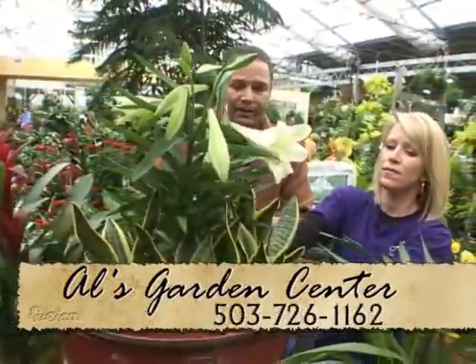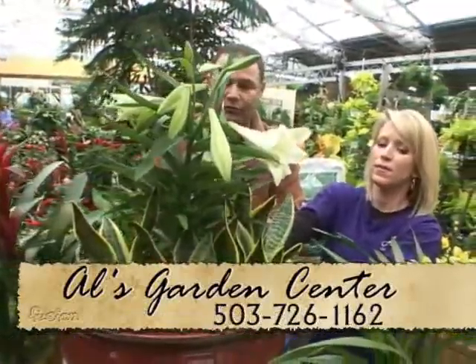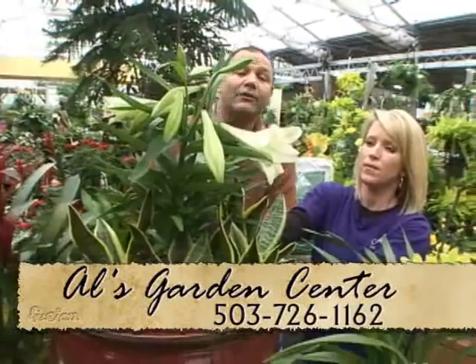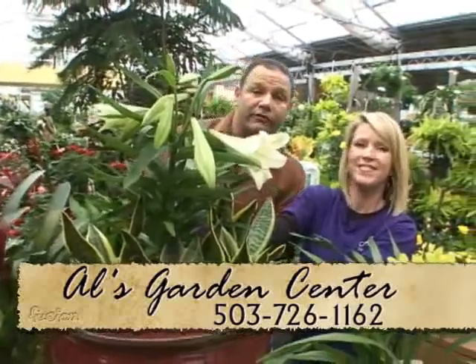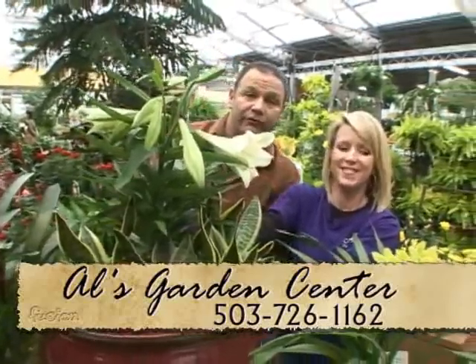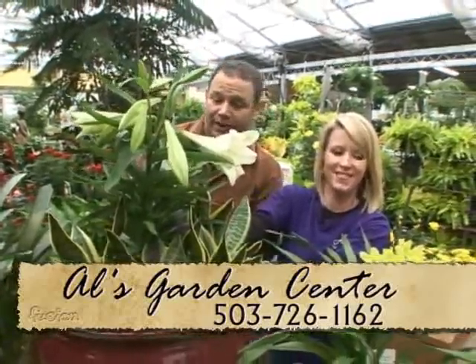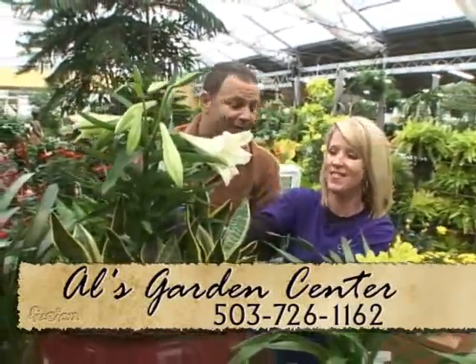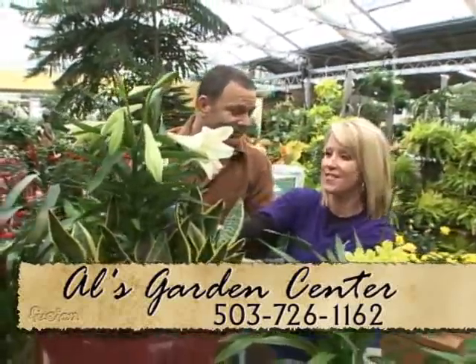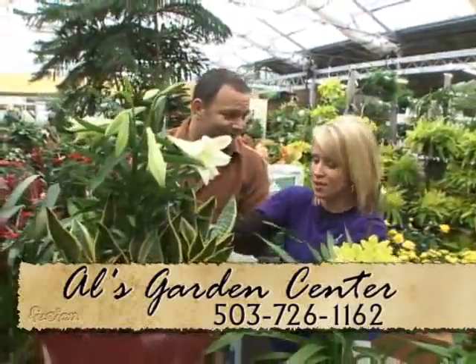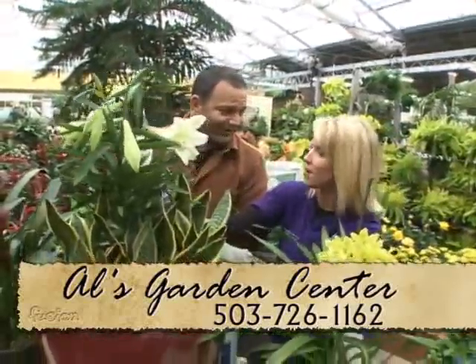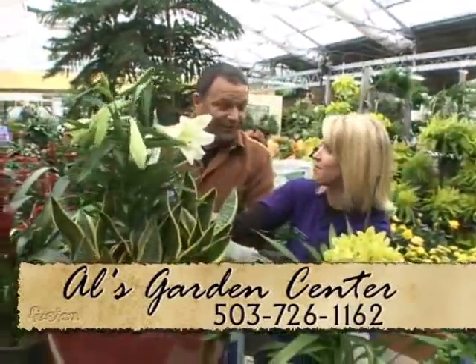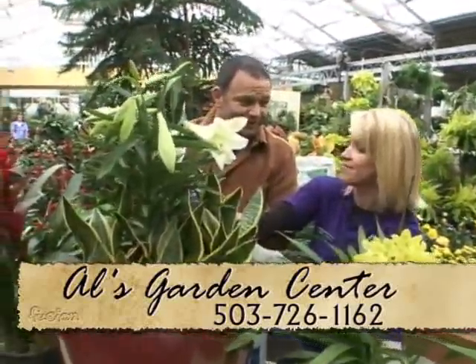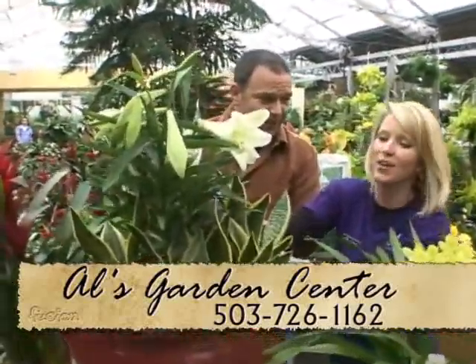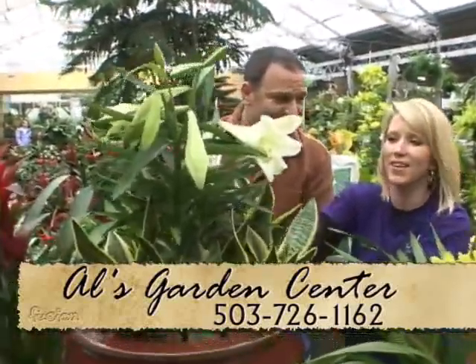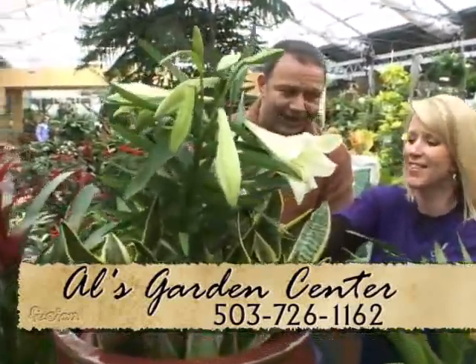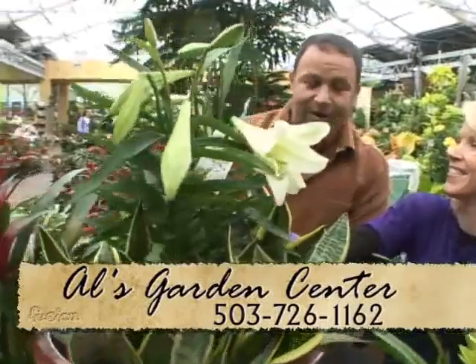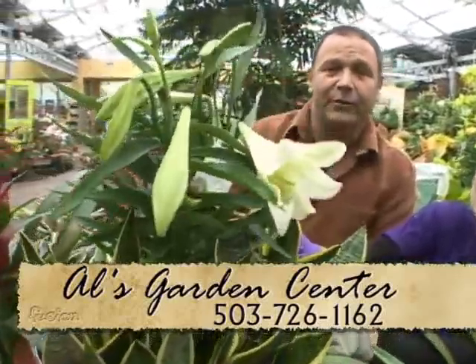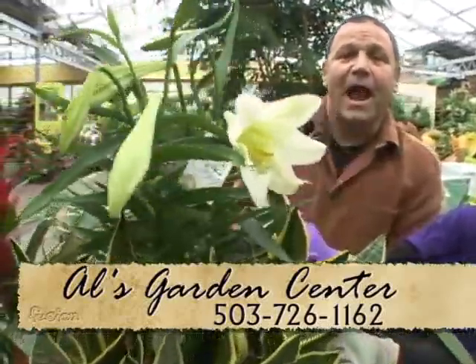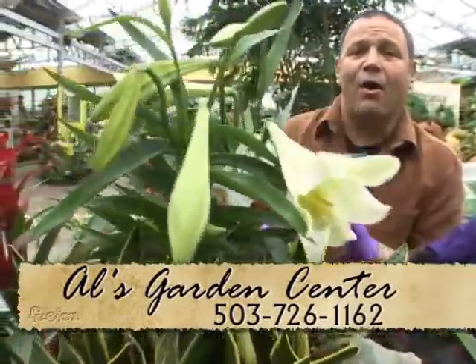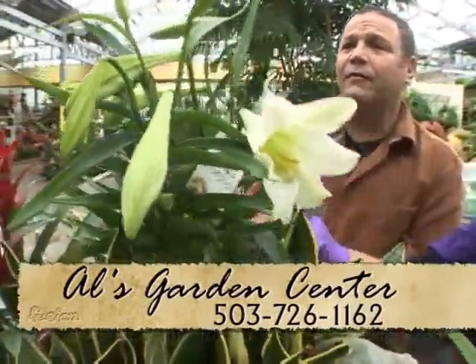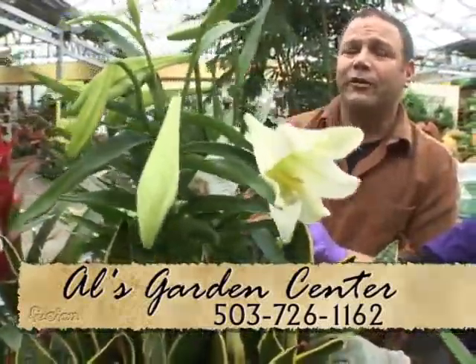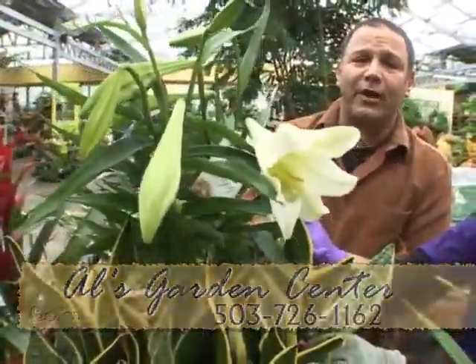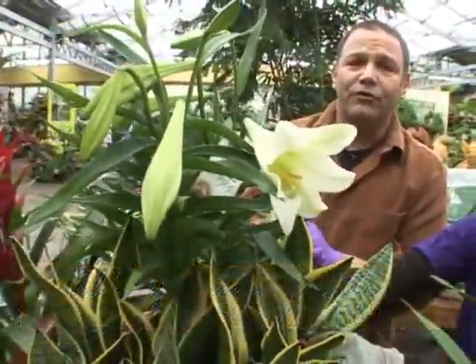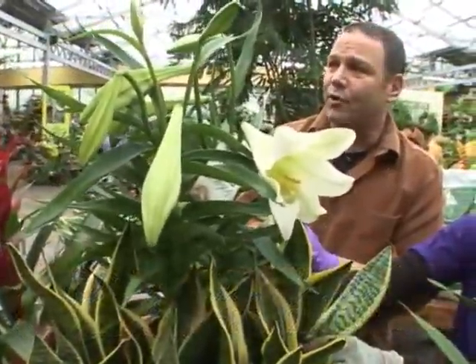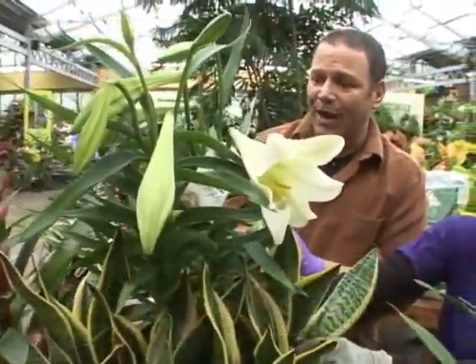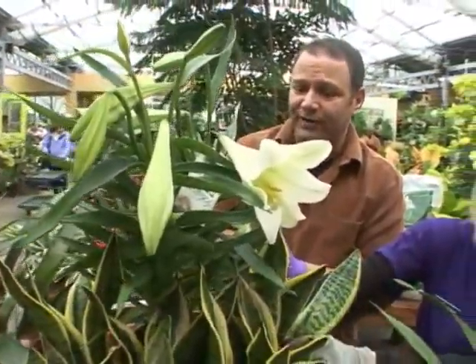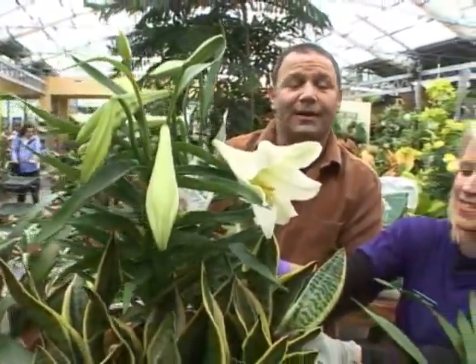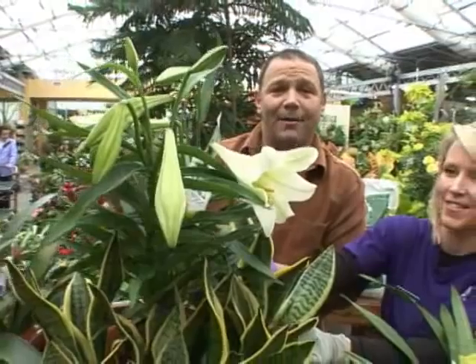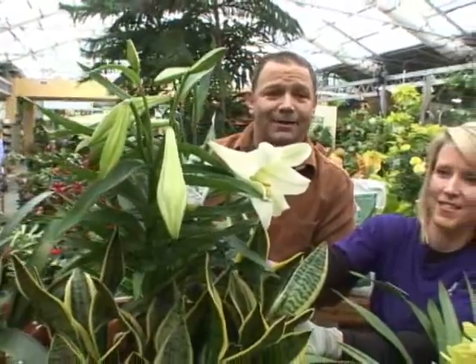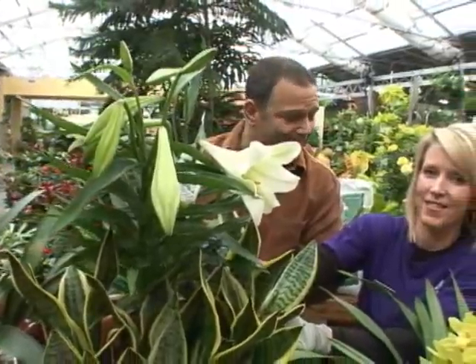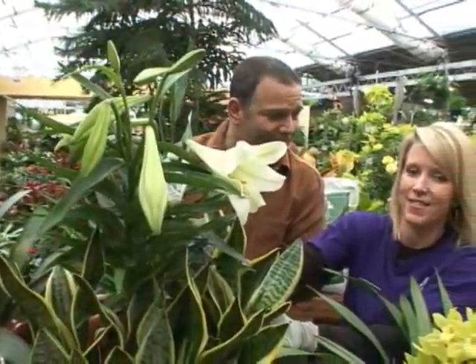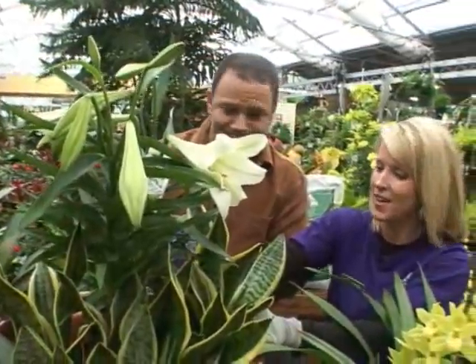This all looks good. Of course, we're at Al's Garden Center in Sherwood. Andrea, thank you so much — you're very good at this. They should hire you here. All the information is on FusionNorthwest.com. Thank you very much again.